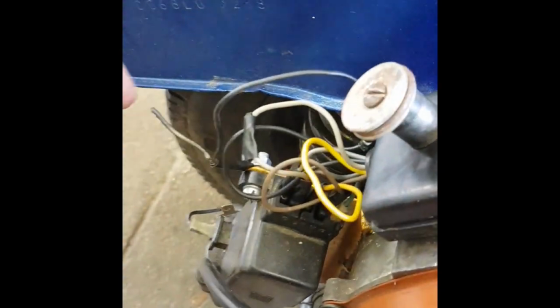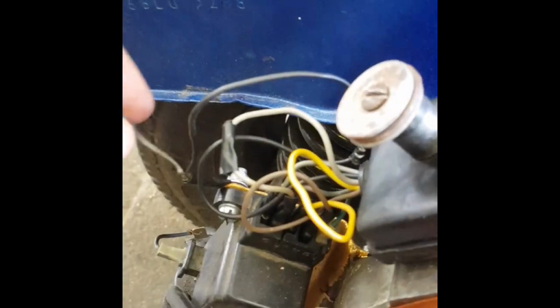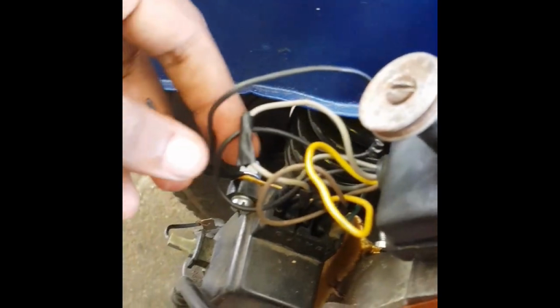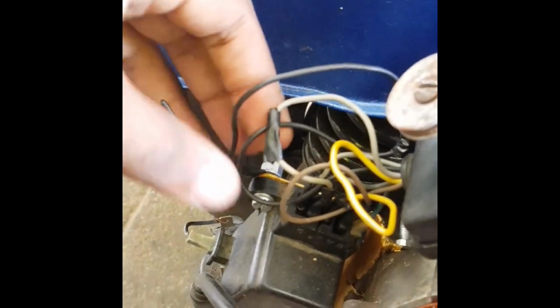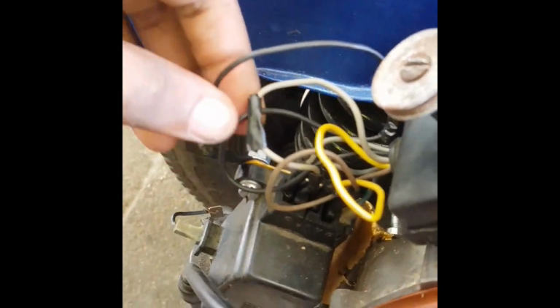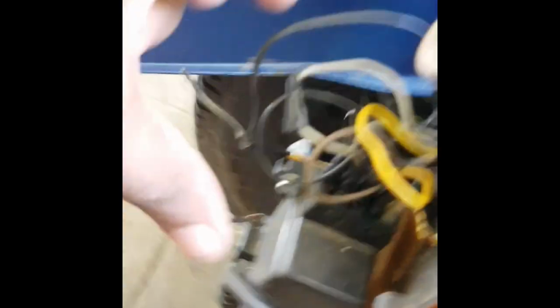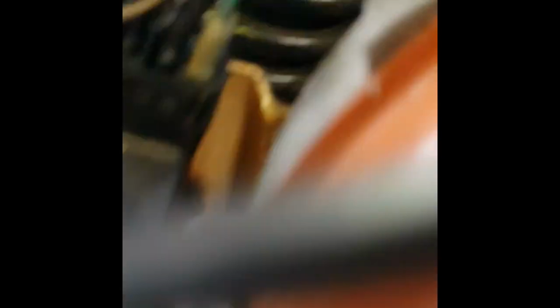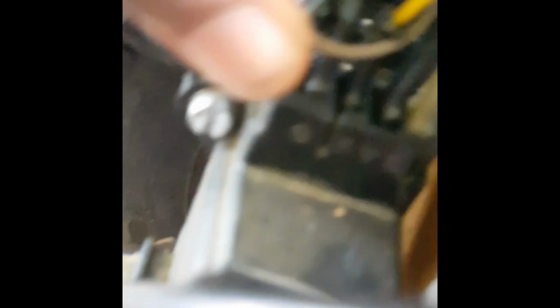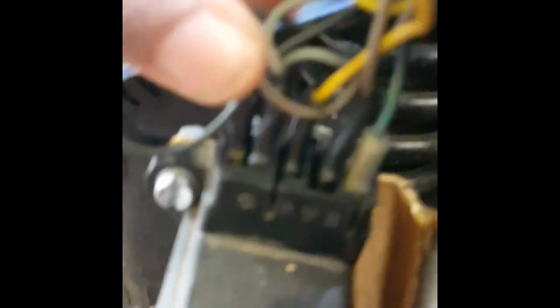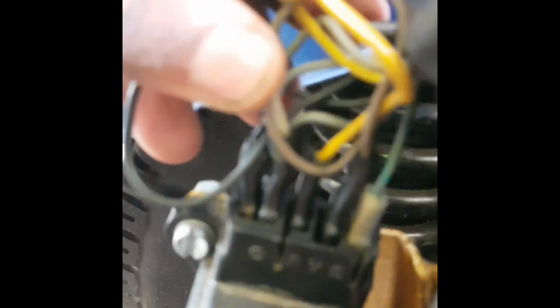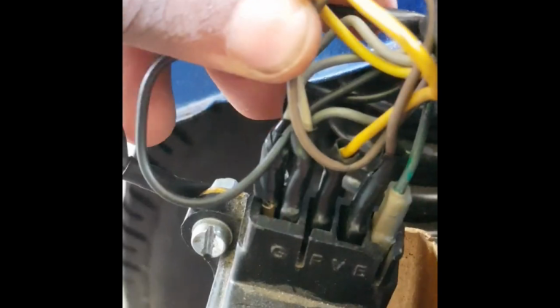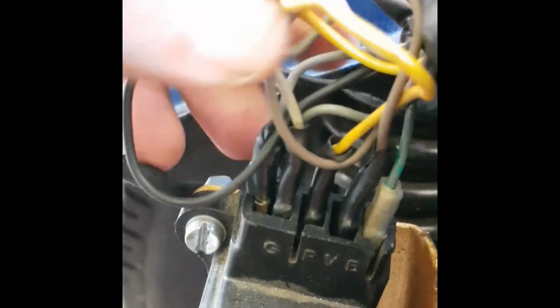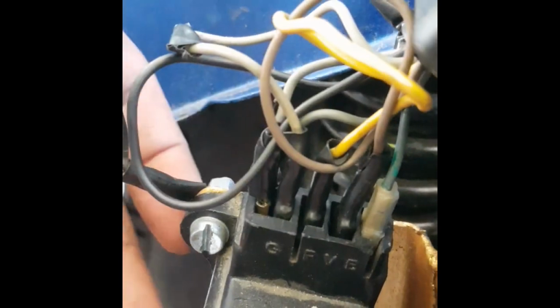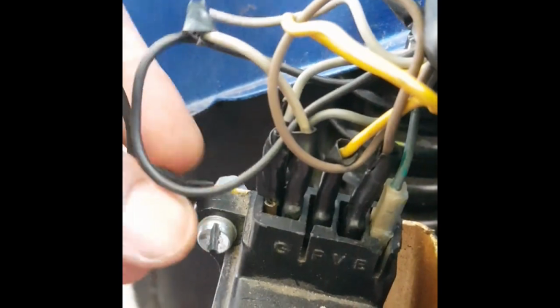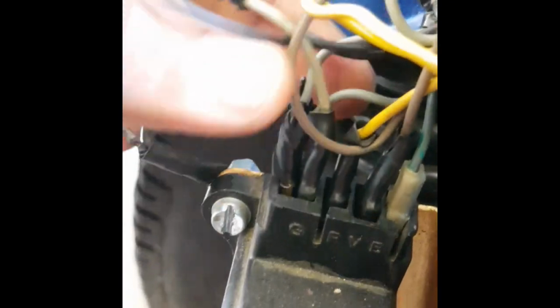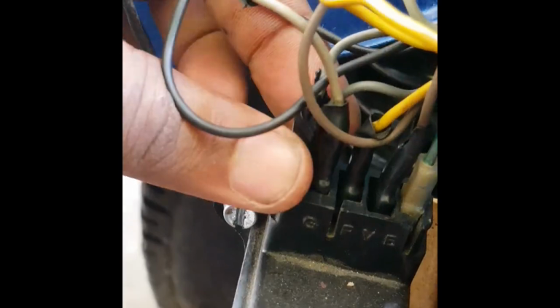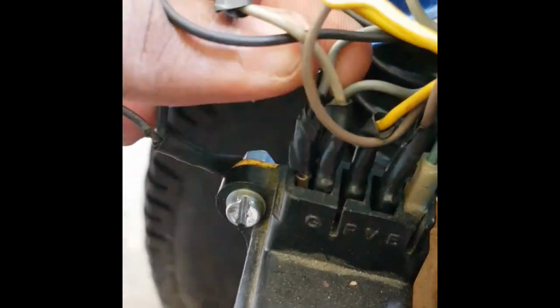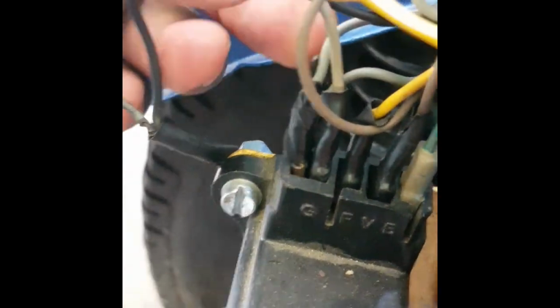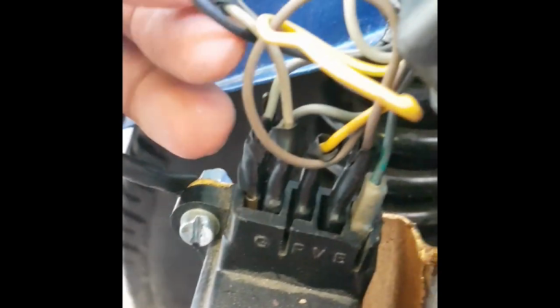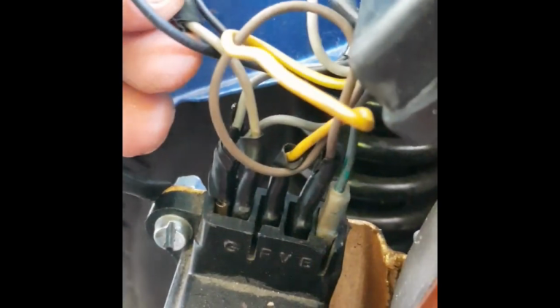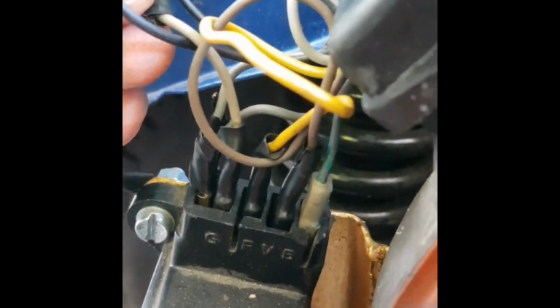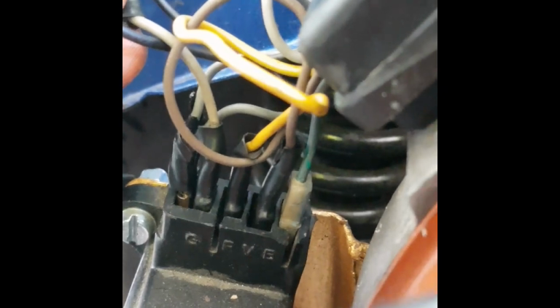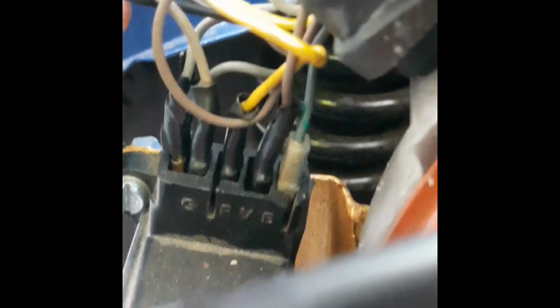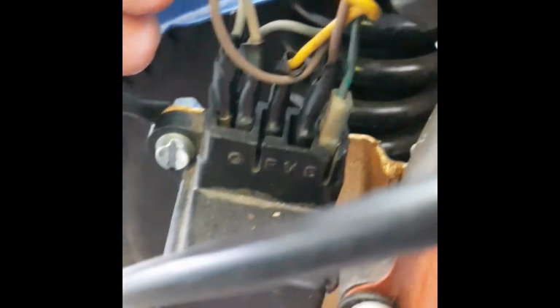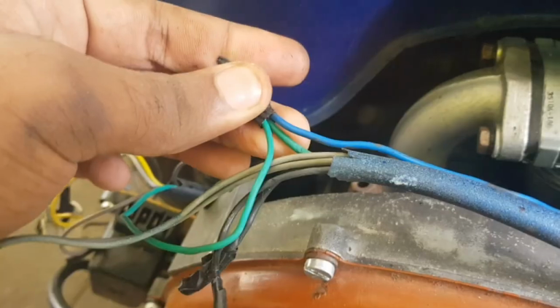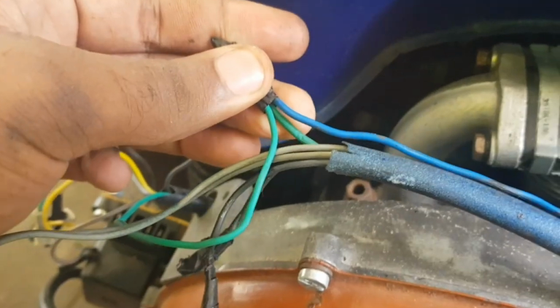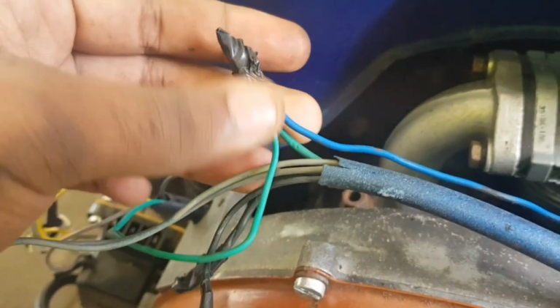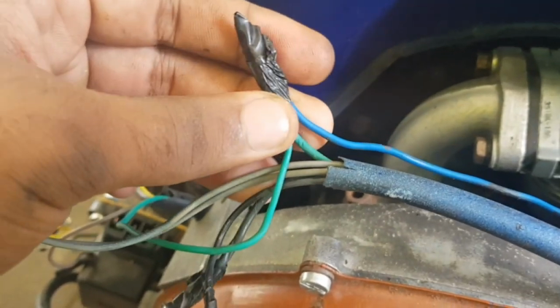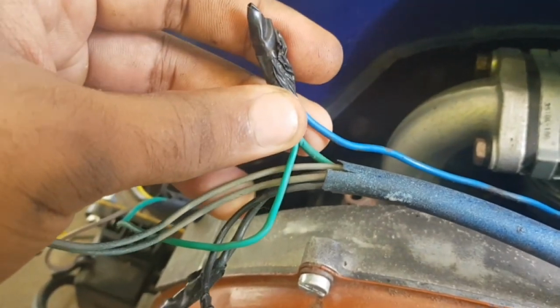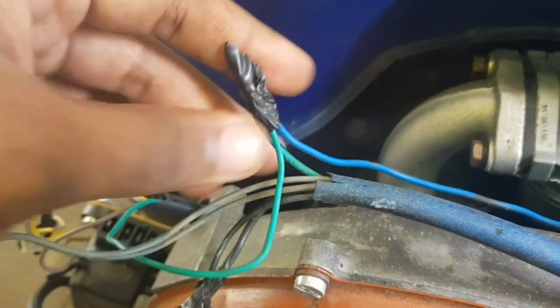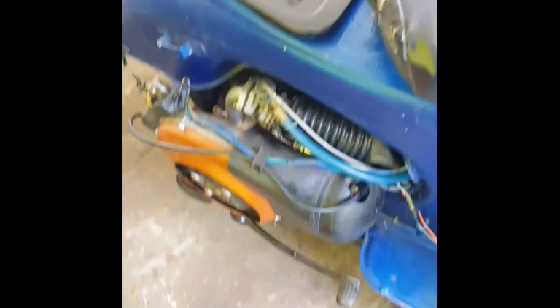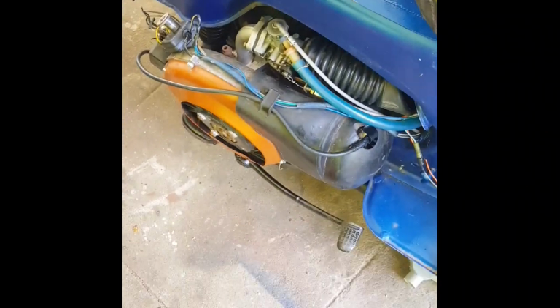All the connections for the CDI are given, and there is one more wire which is the green wire which comes out from the coil — you need to connect it with the other green wire that is from inside the body.